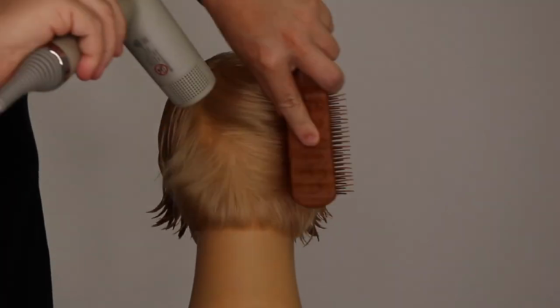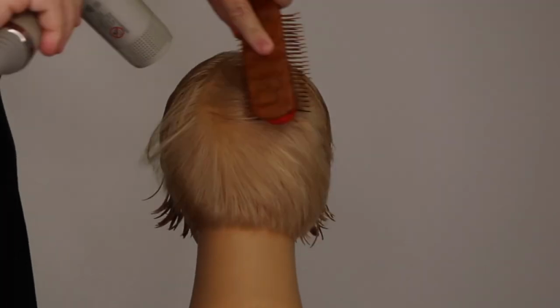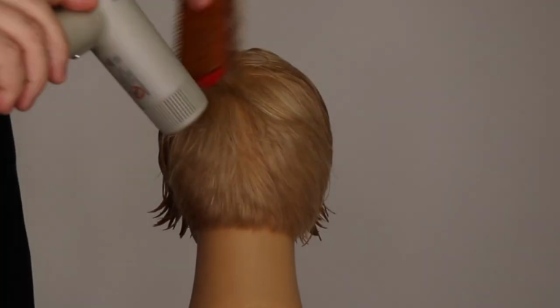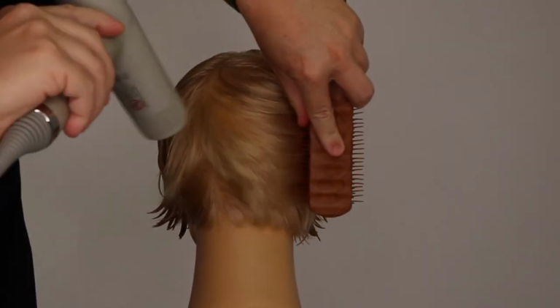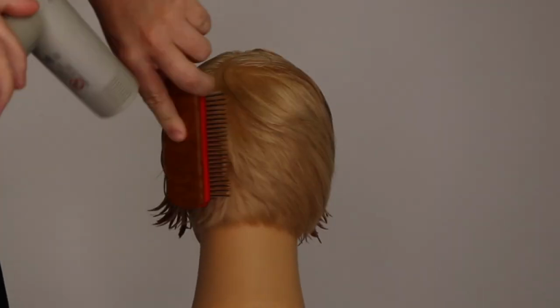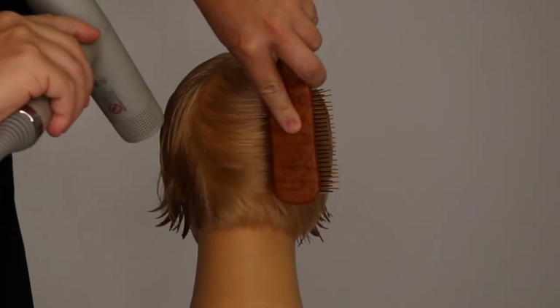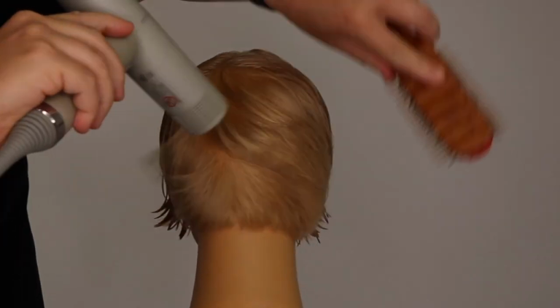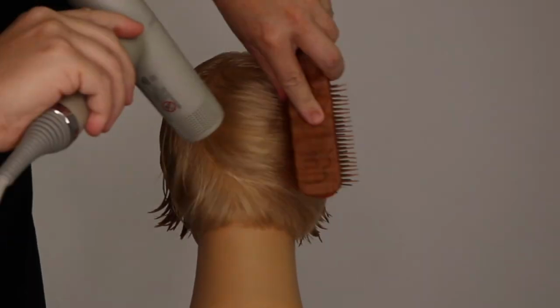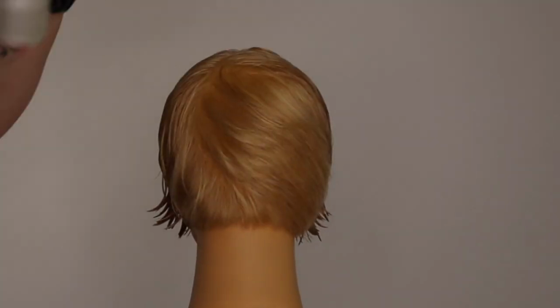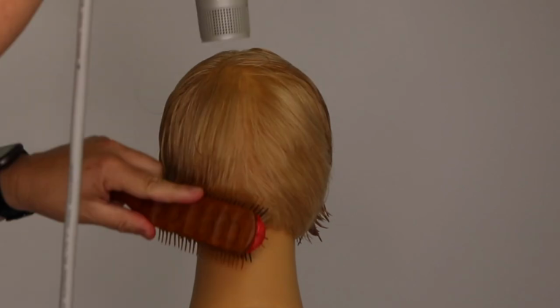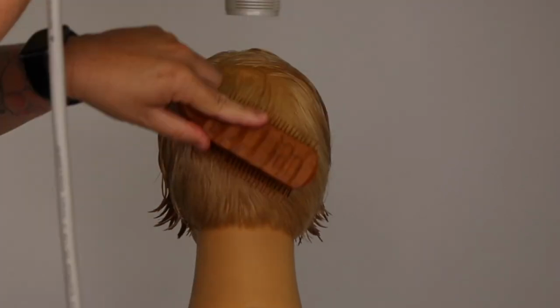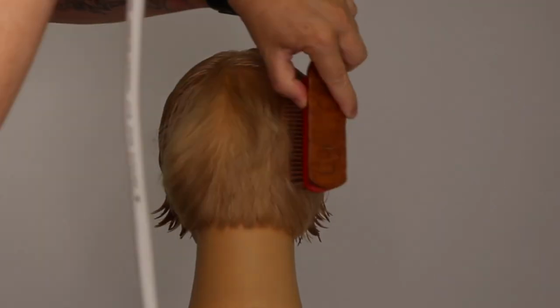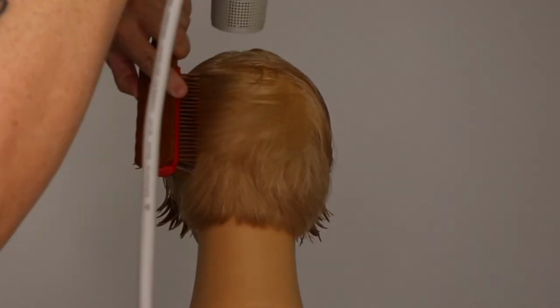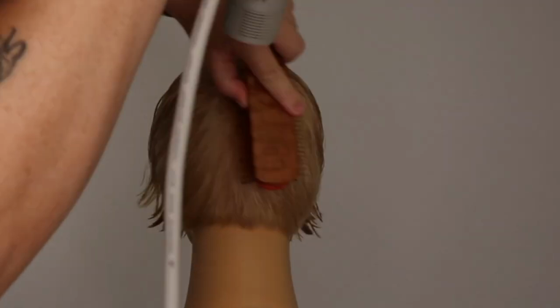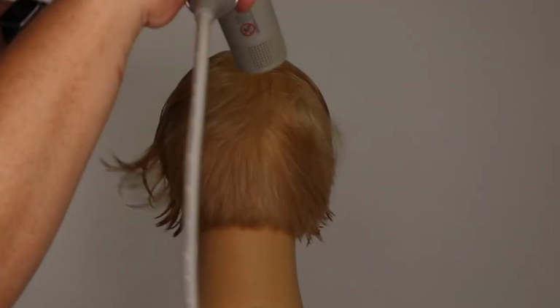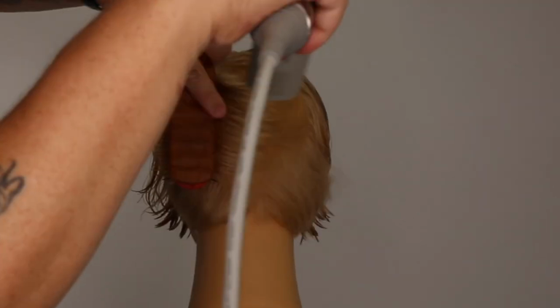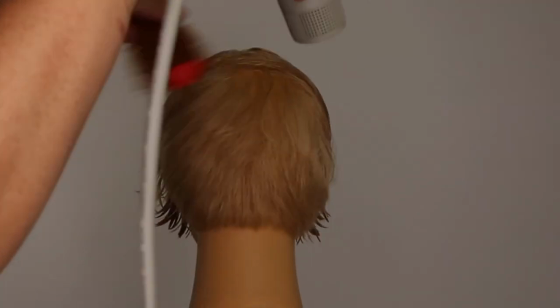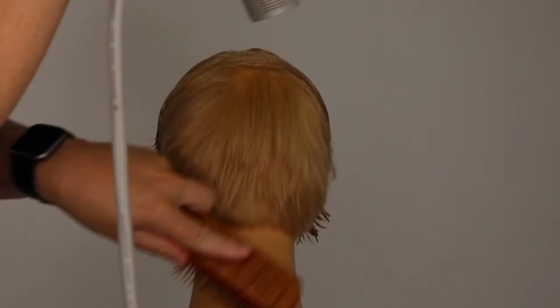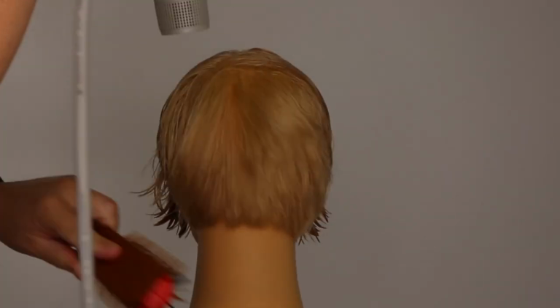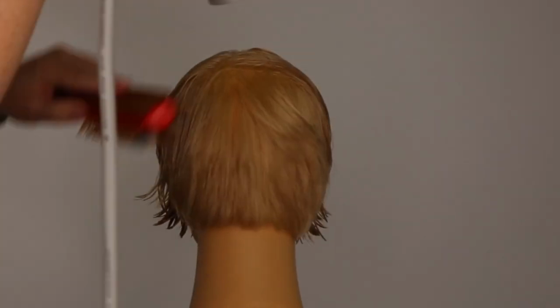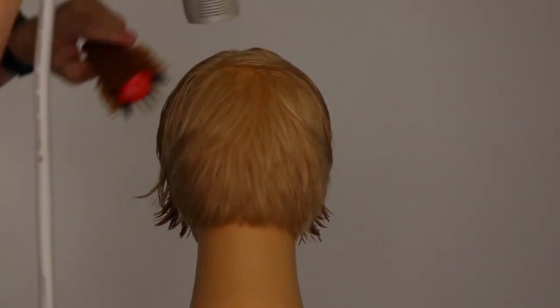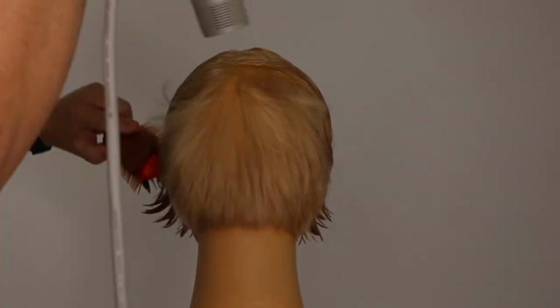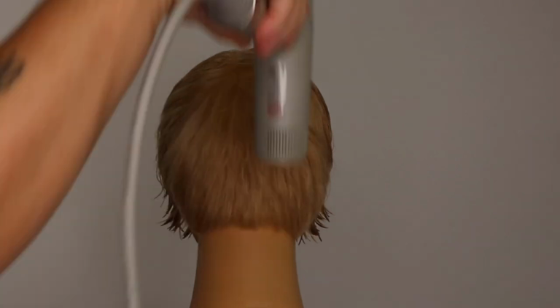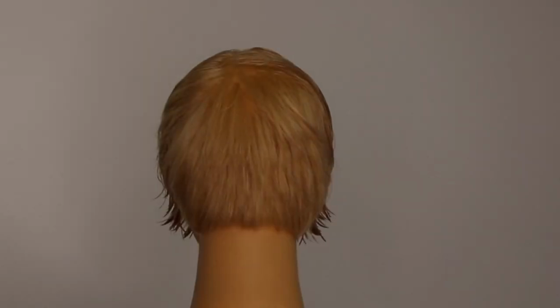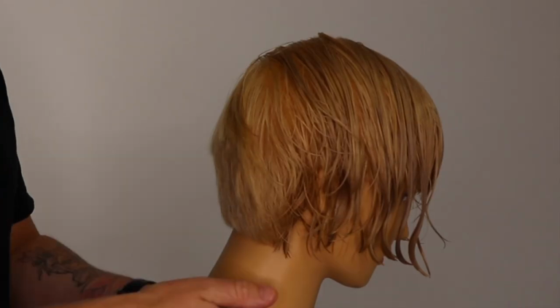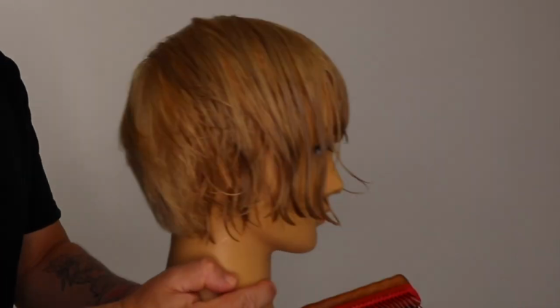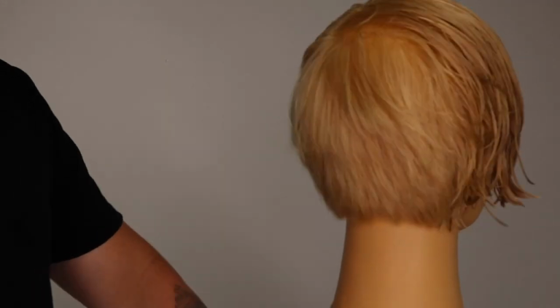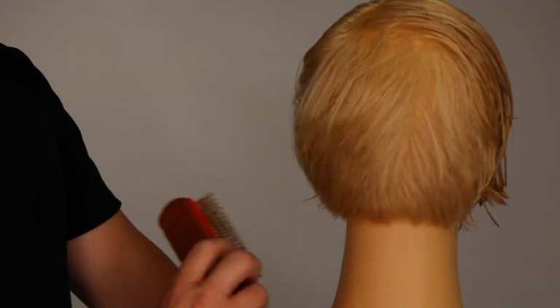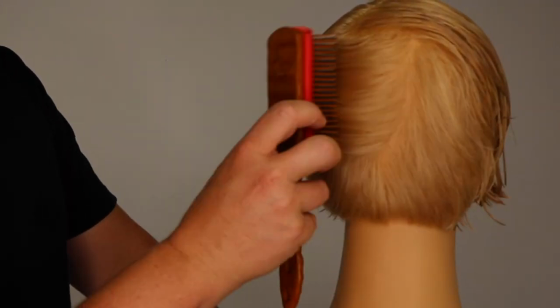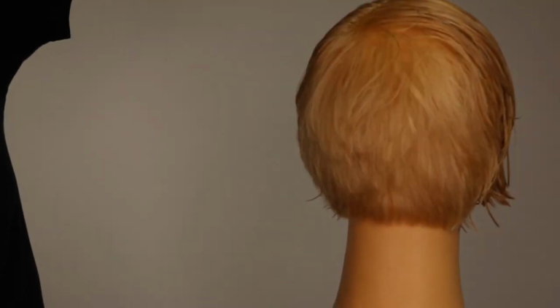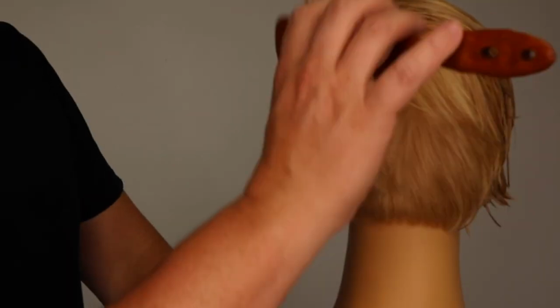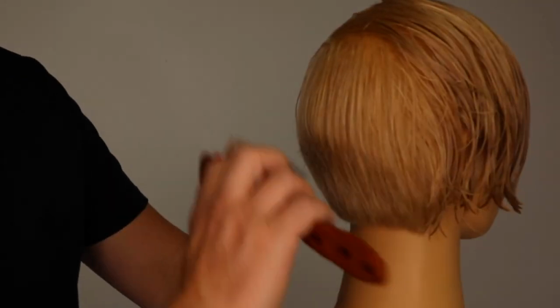We use our brush to move the hair slowly from one side to the opposite side and down, maintaining the air direction at 45 degrees and moving the hair dryer in small circles. You will see the graduation dry into a beautiful shape.